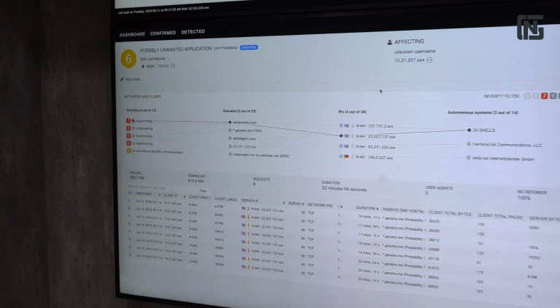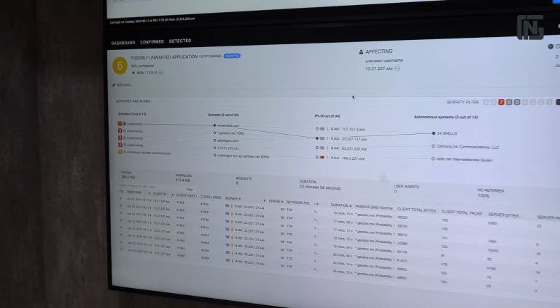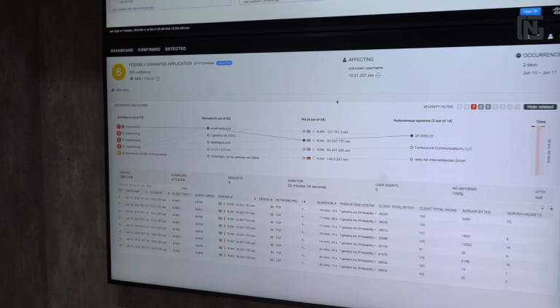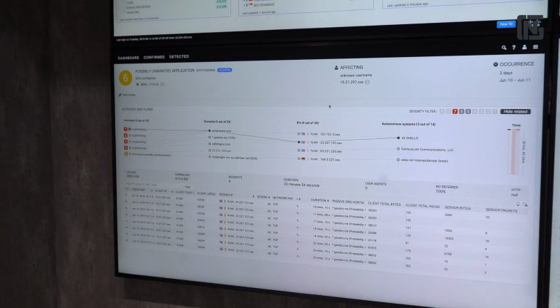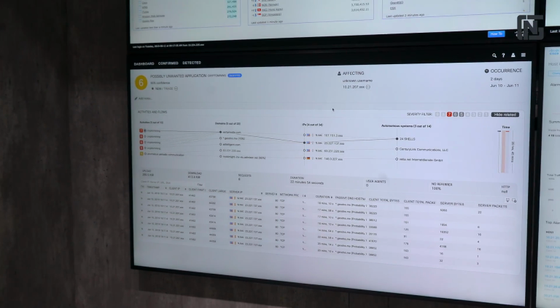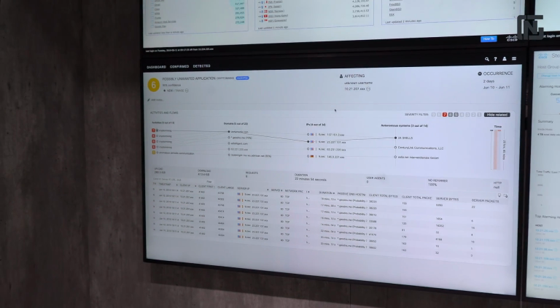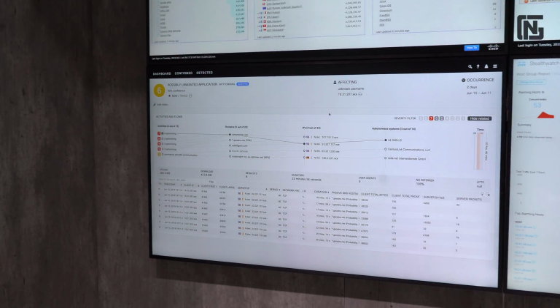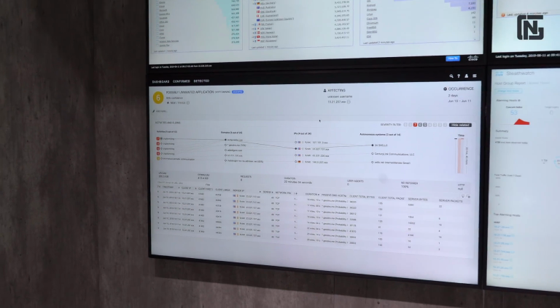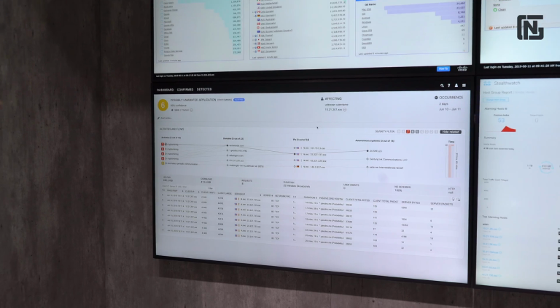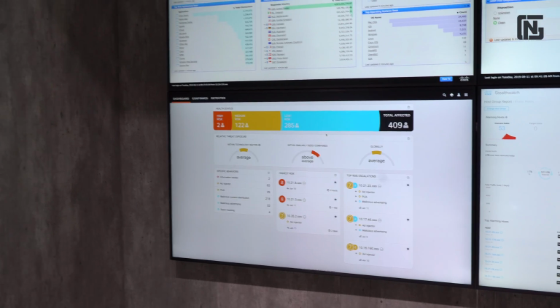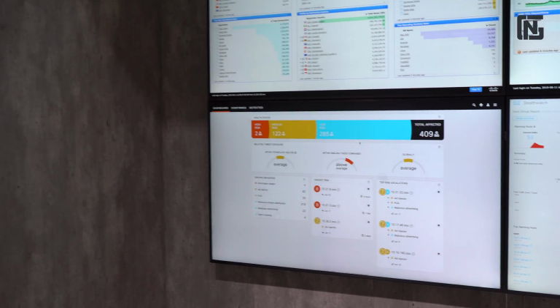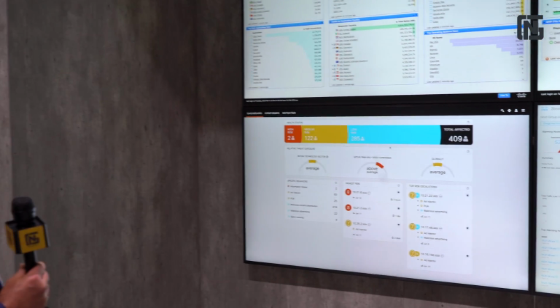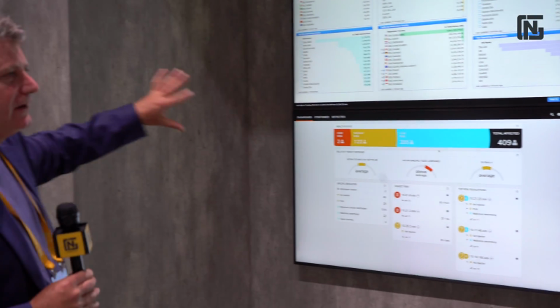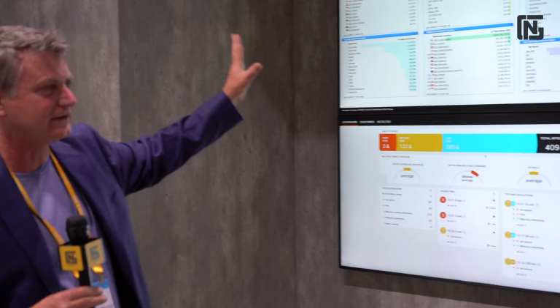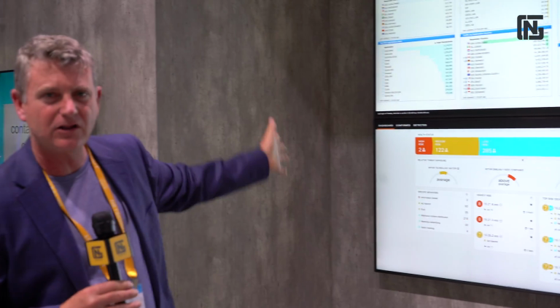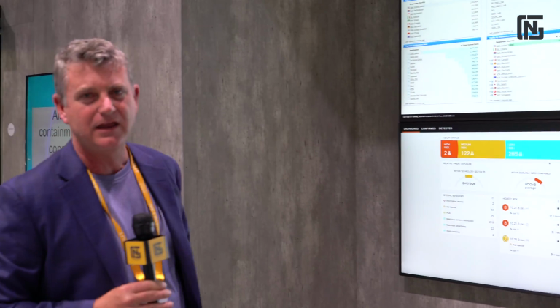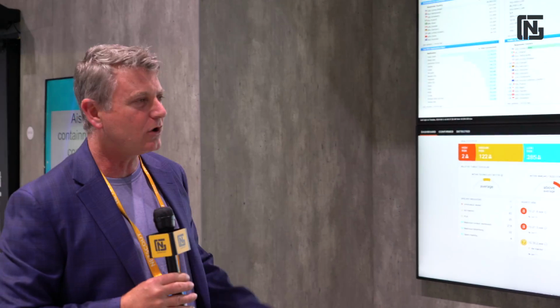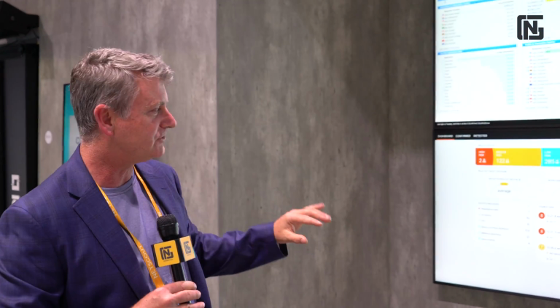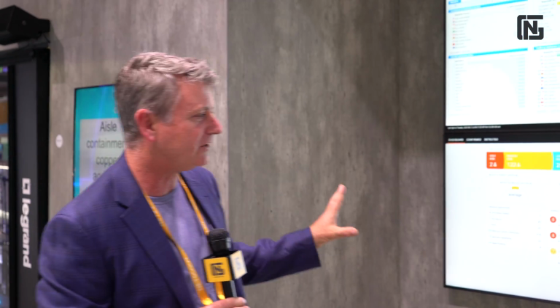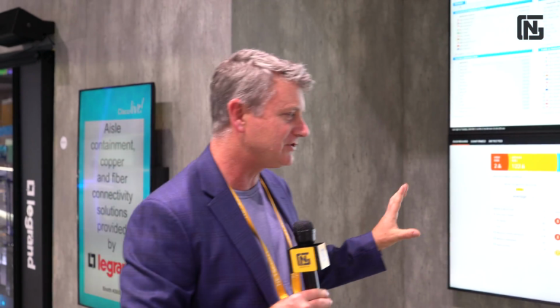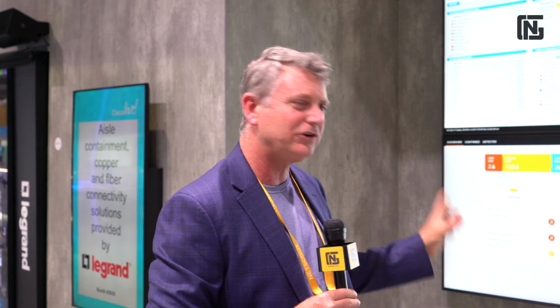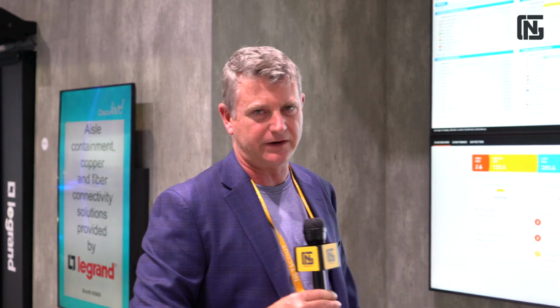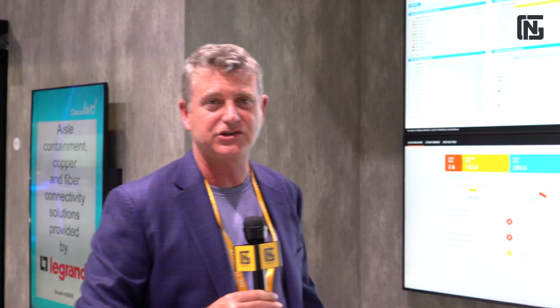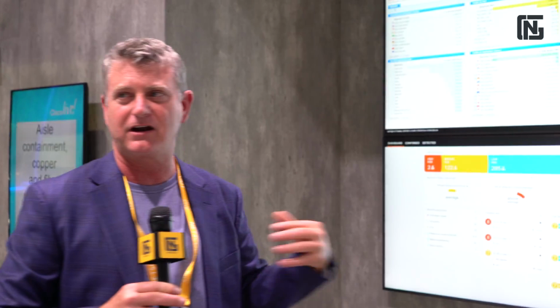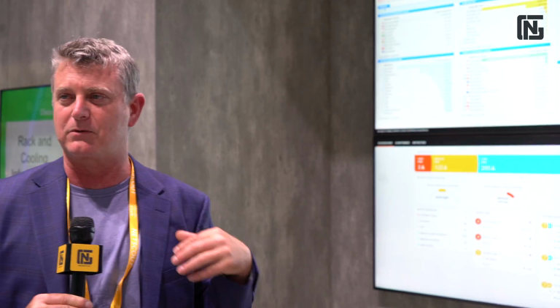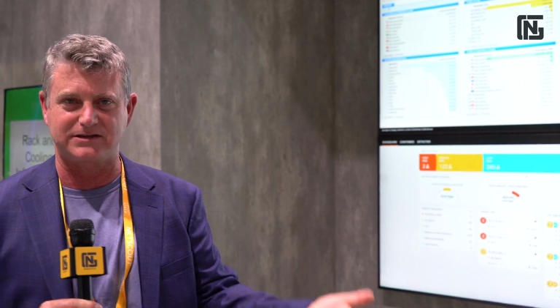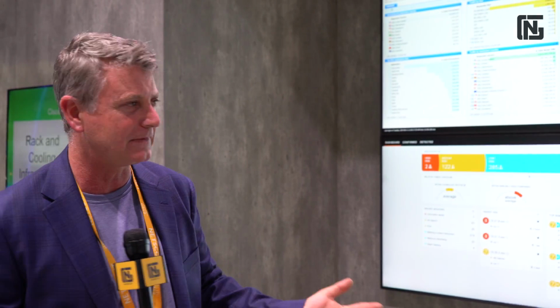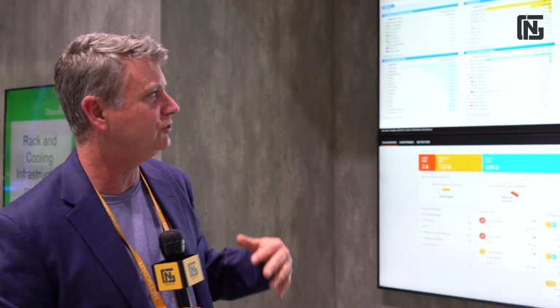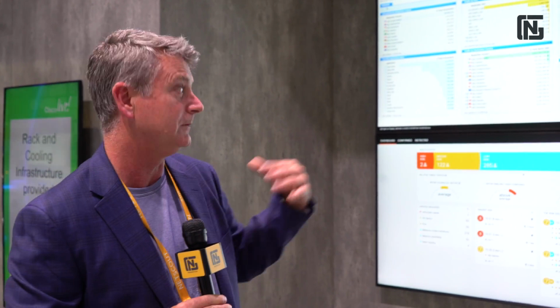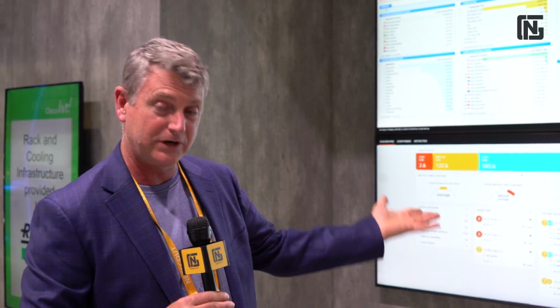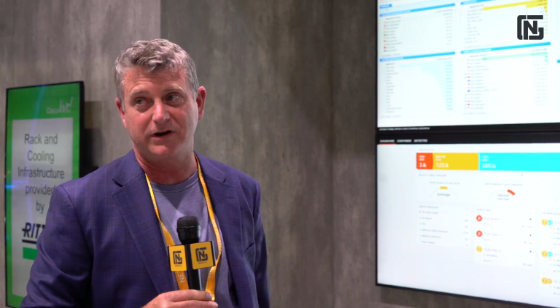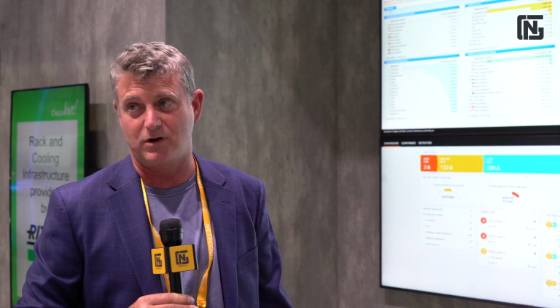Getting in there, you can see this is actually connected into our core. It's all about securing your experience and securing our network while at the same time allowing you to do pretty much whatever you want — that's the important thing.